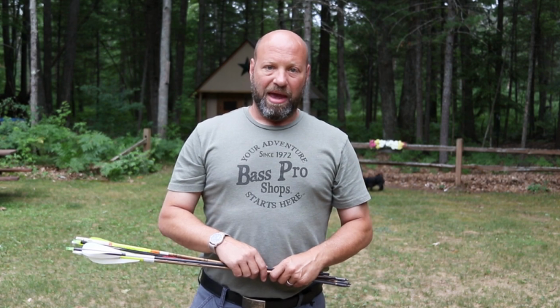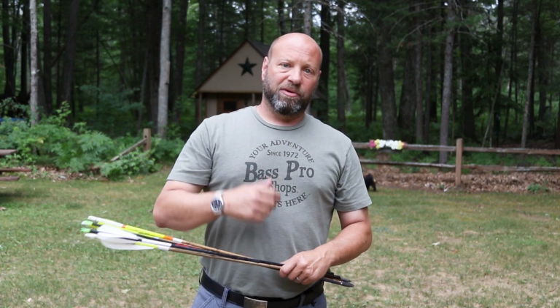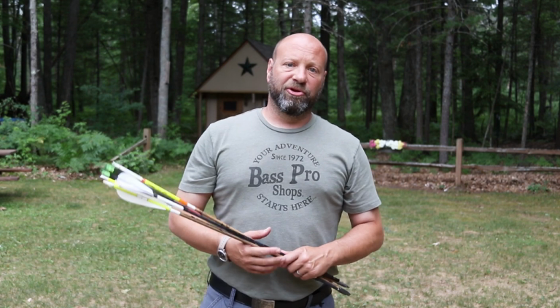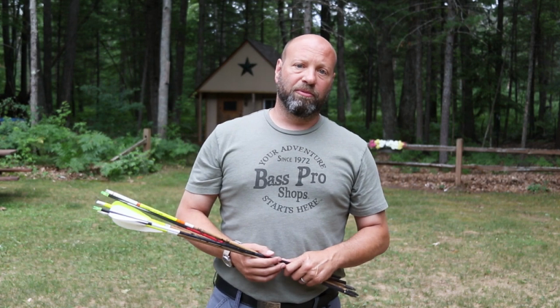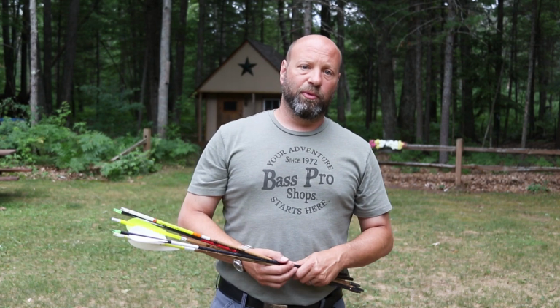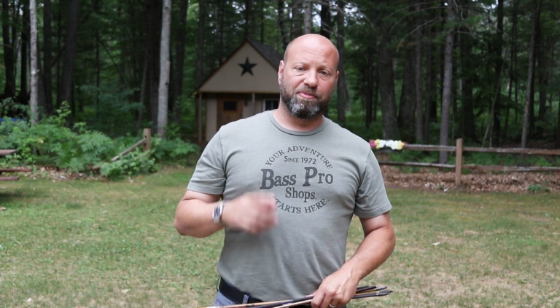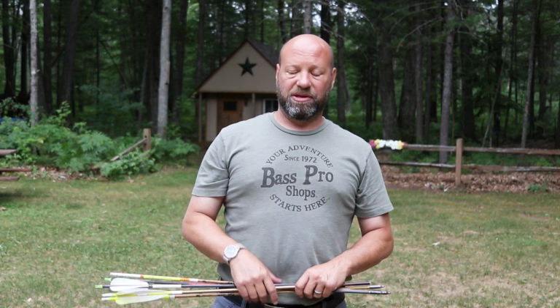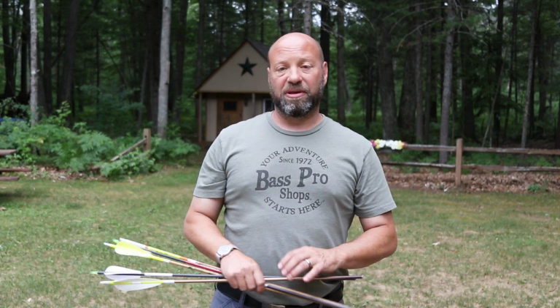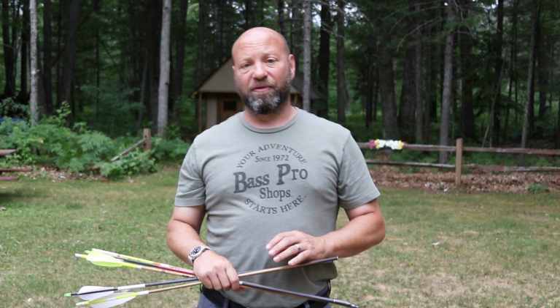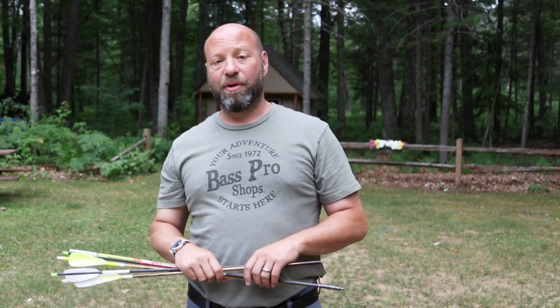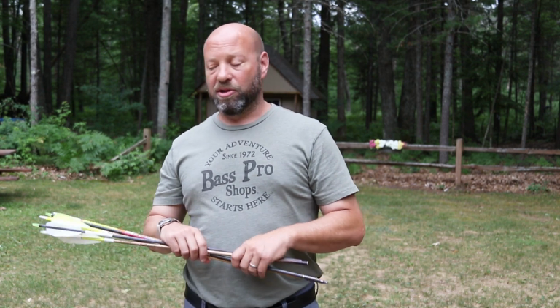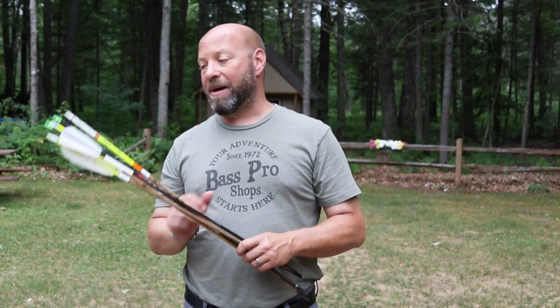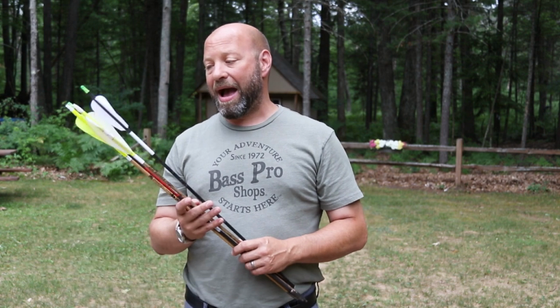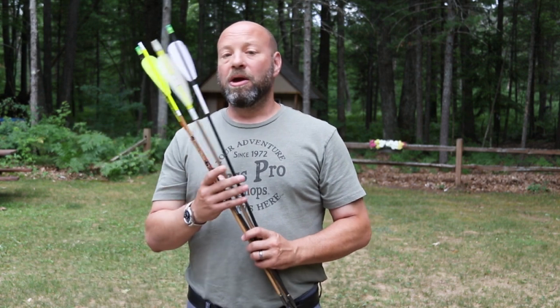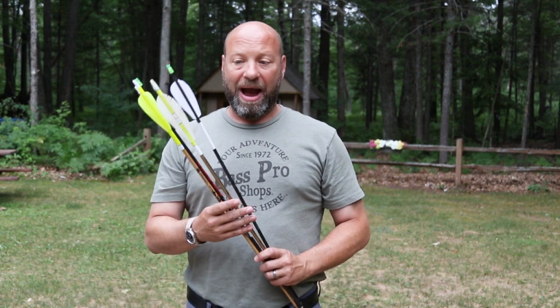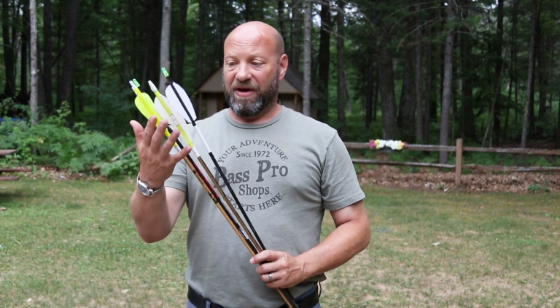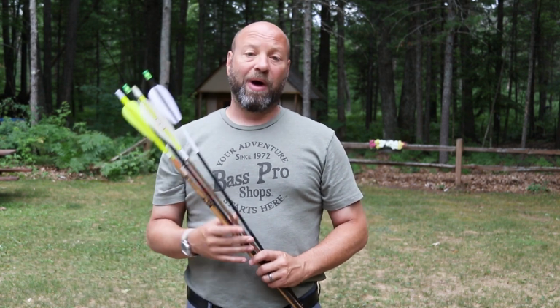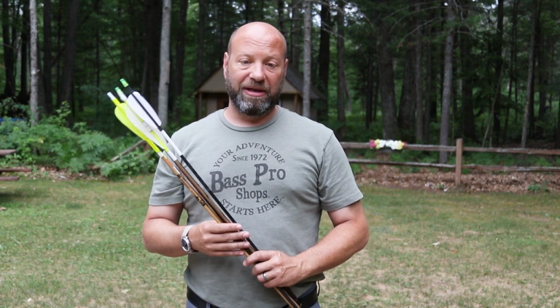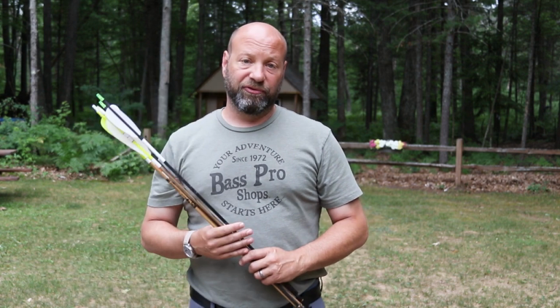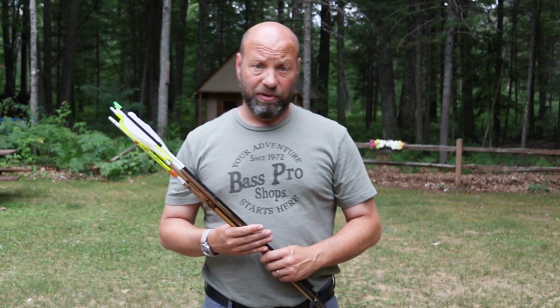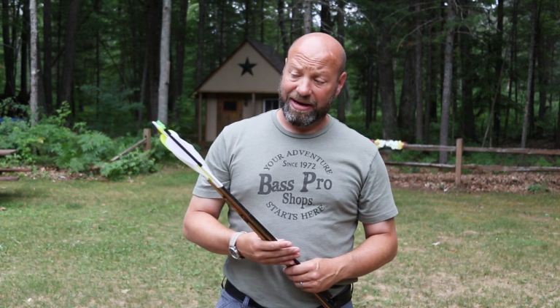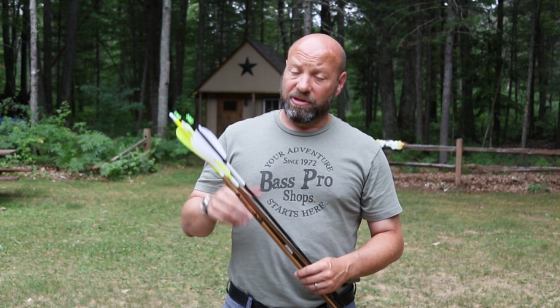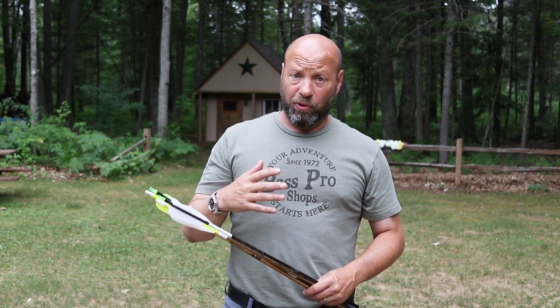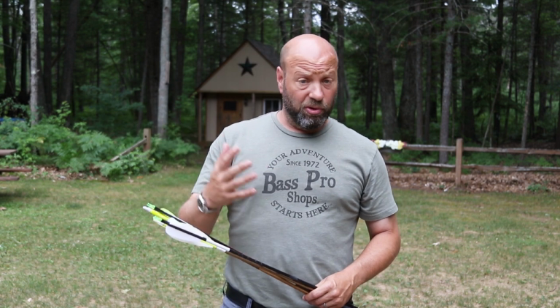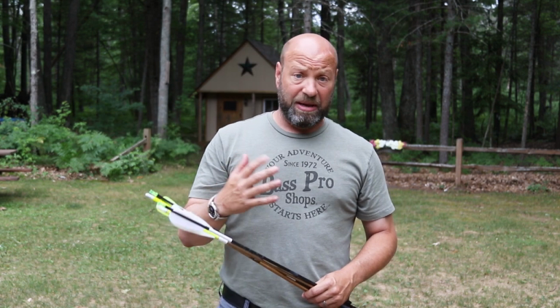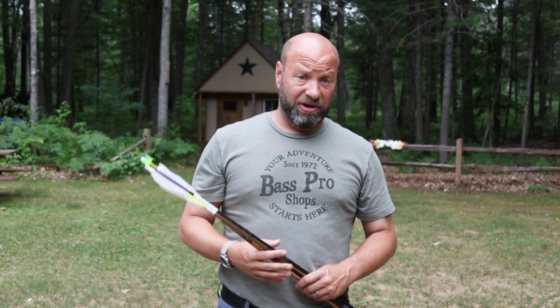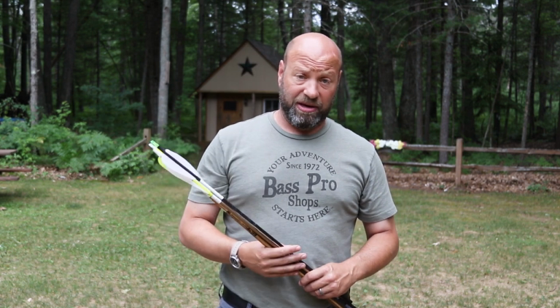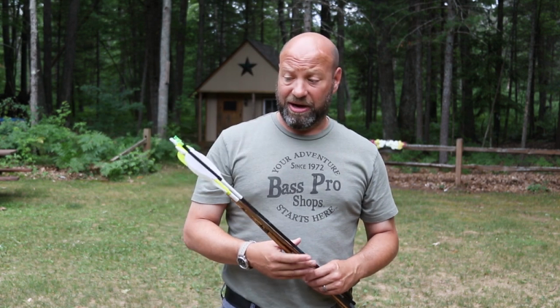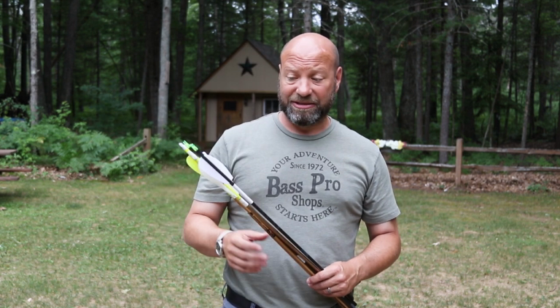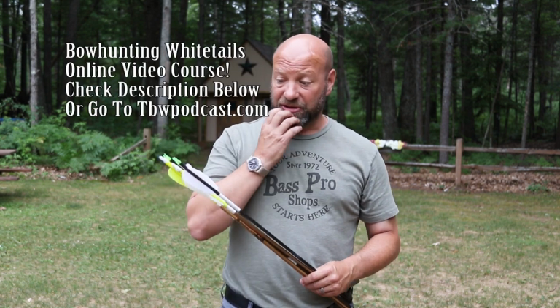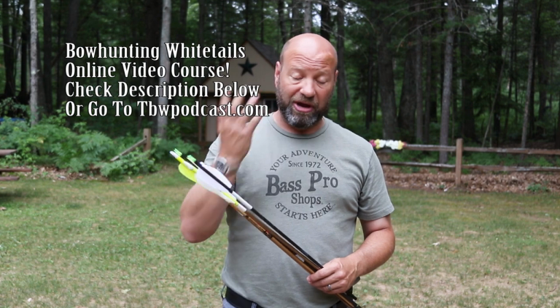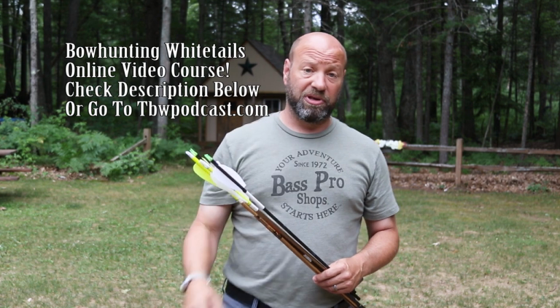Hey guys, welcome to Traditional Bull Hunting and Wilderness Podcast. This is Jason Sam Kovac. Today we are going to talk about why we need feathers on our arrows. This is important because it goes way deeper than you think — it's not just a simple 'oh, they help you steer the arrow.'